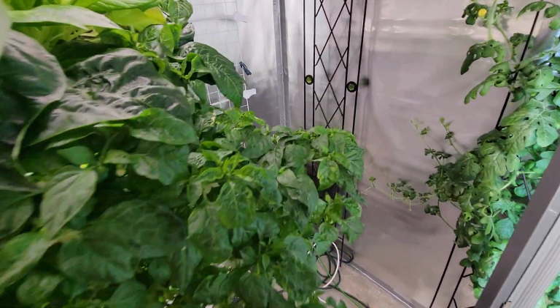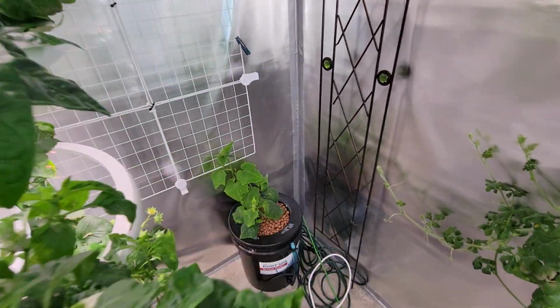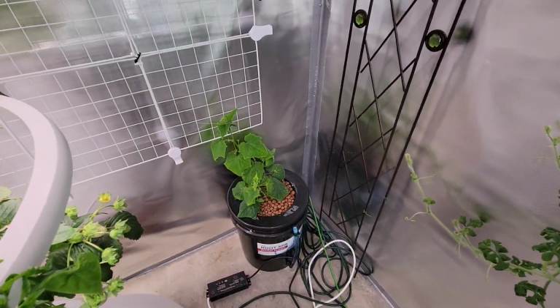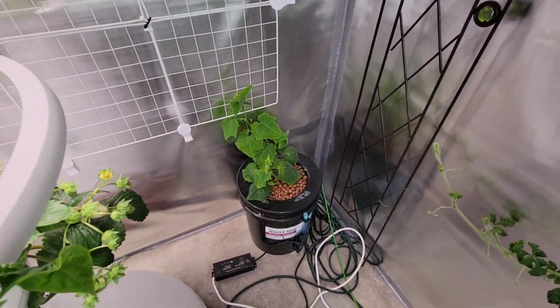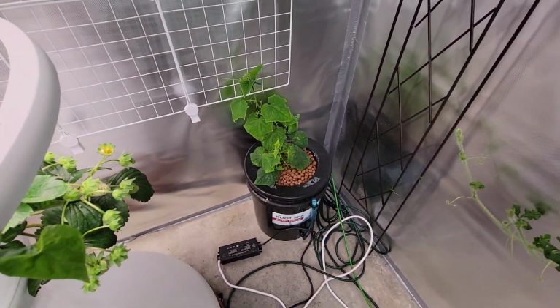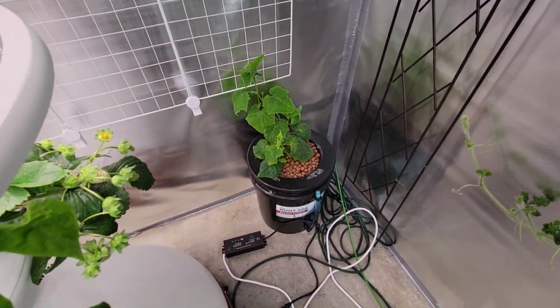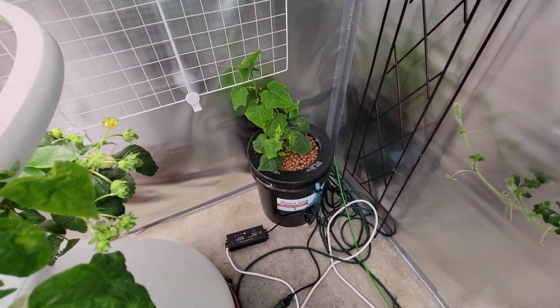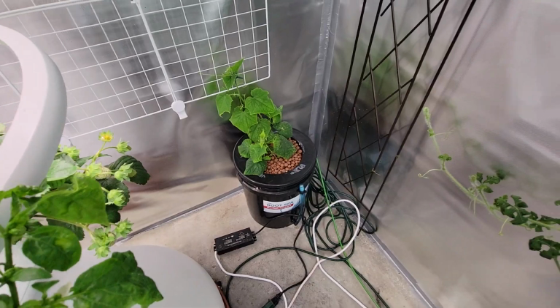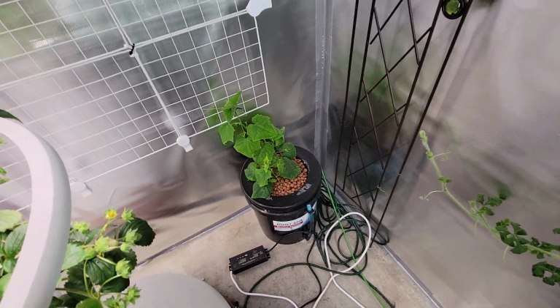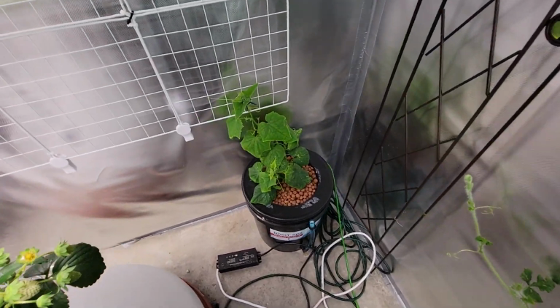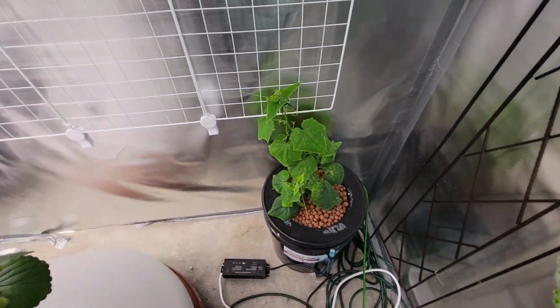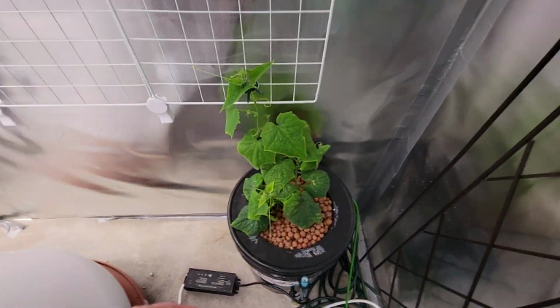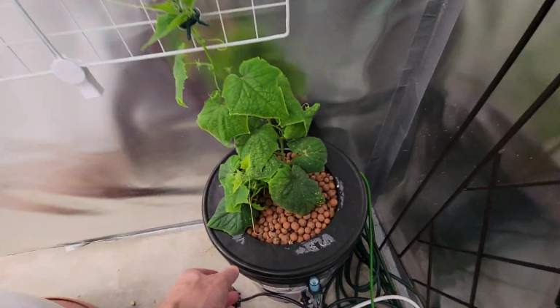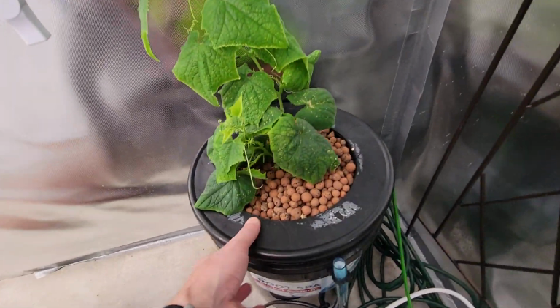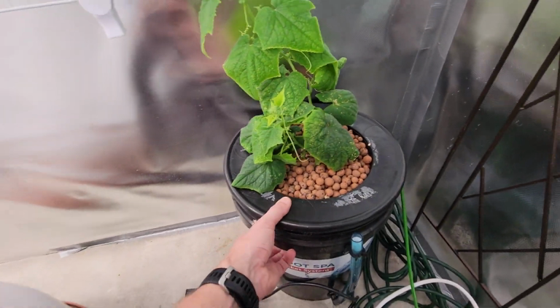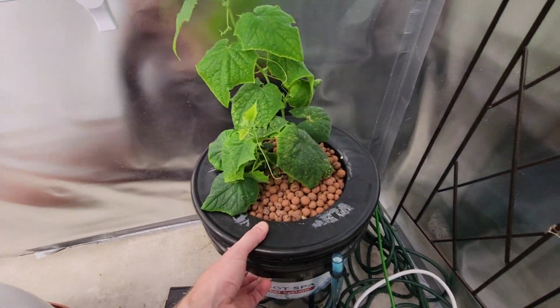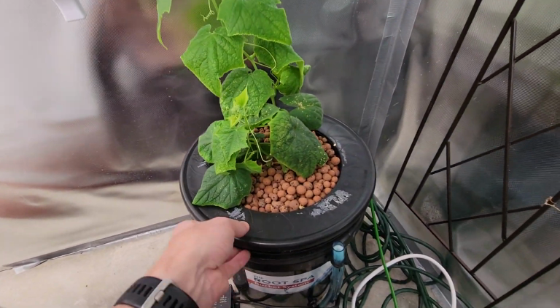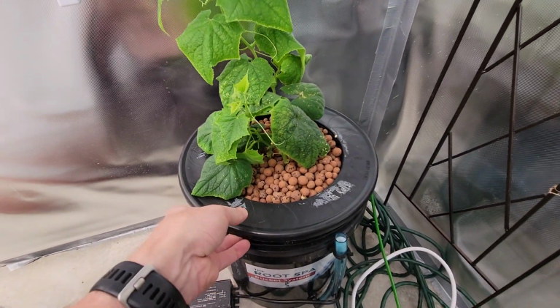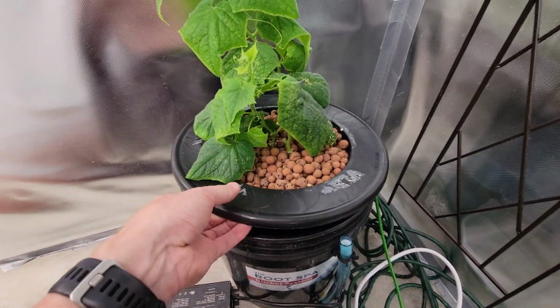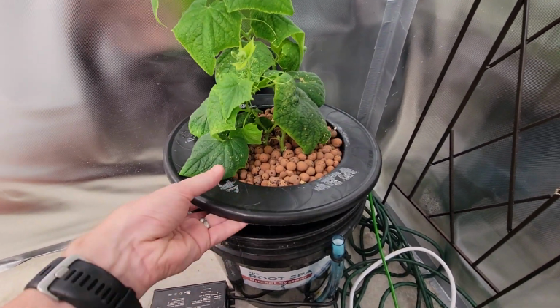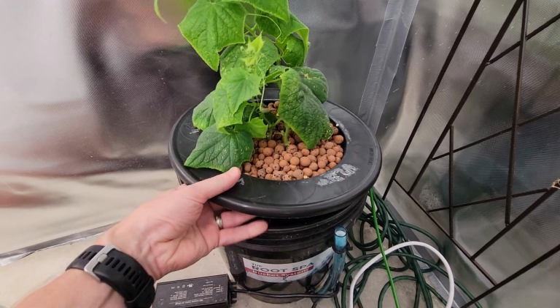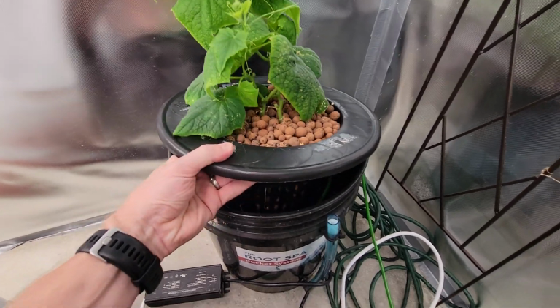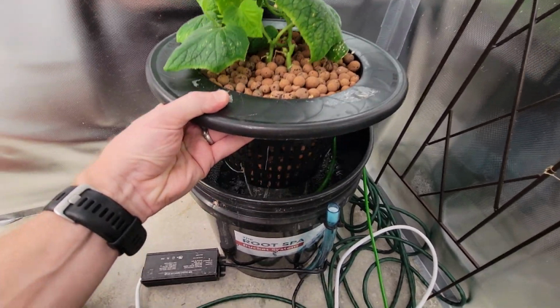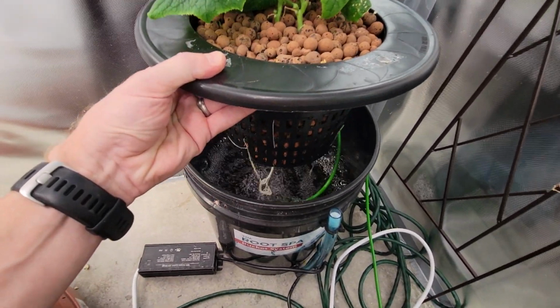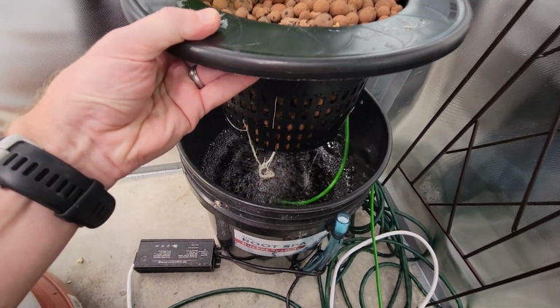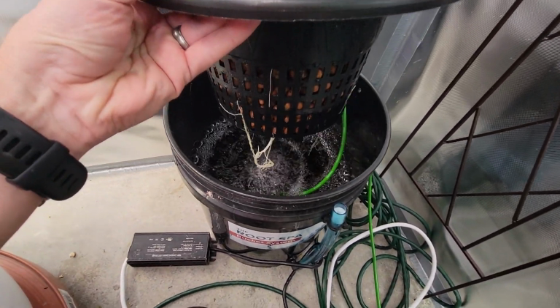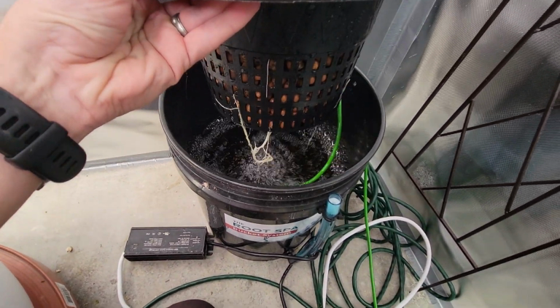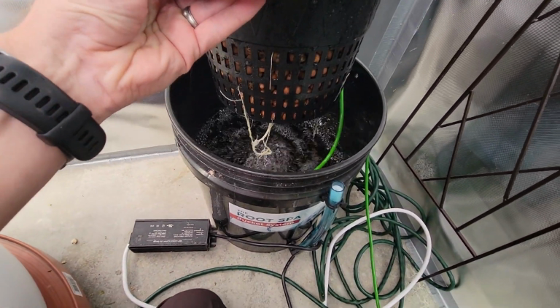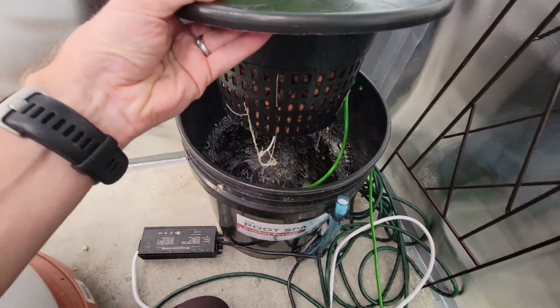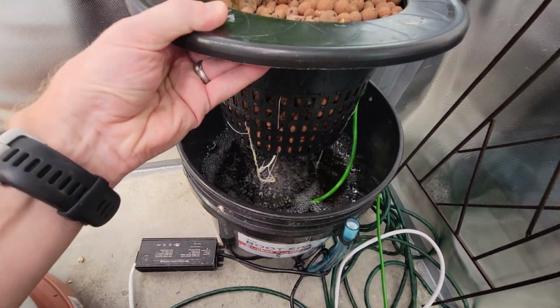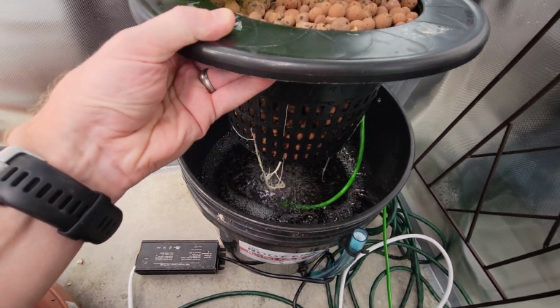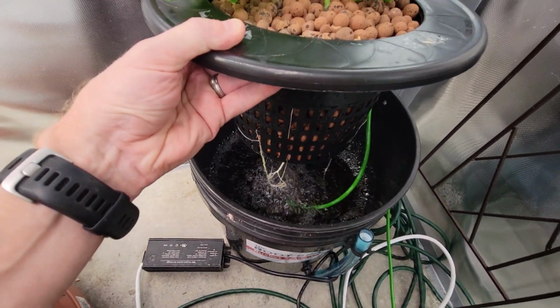I forgot — we got a cucumber. A new cucumber back there. Just a couple small roots, not much going on.